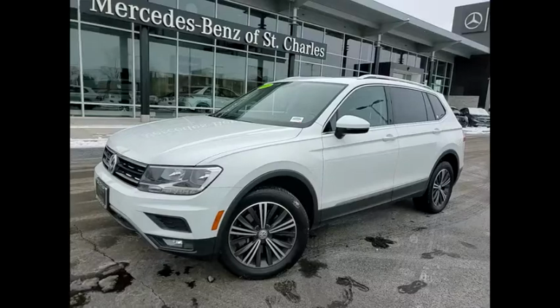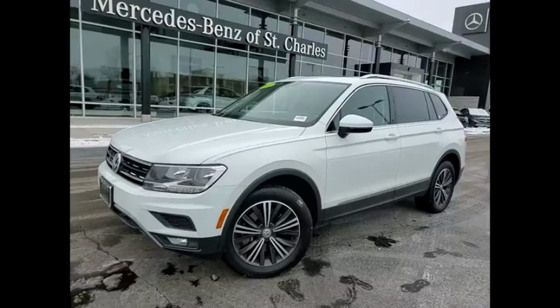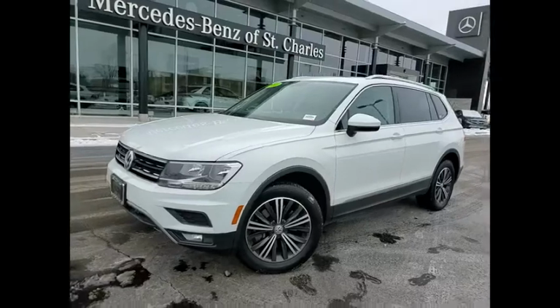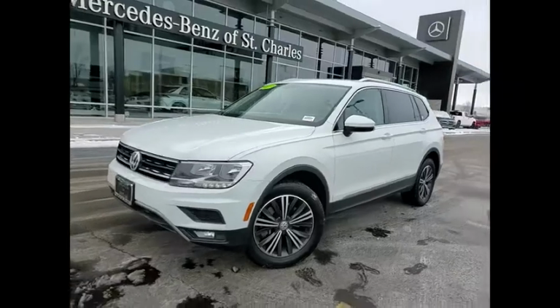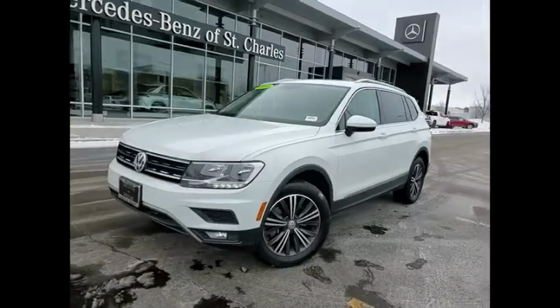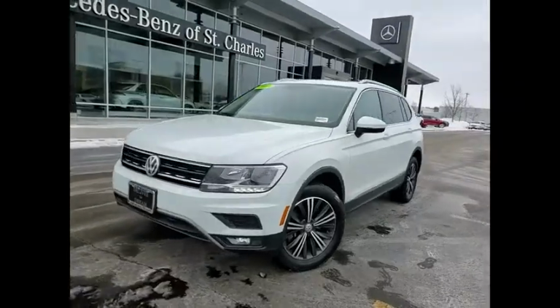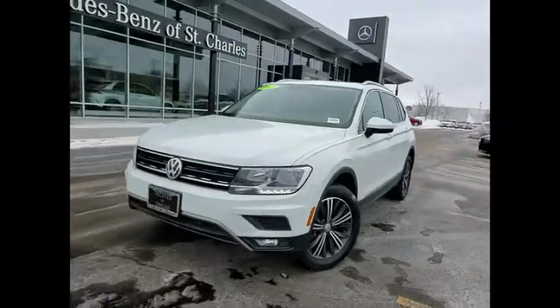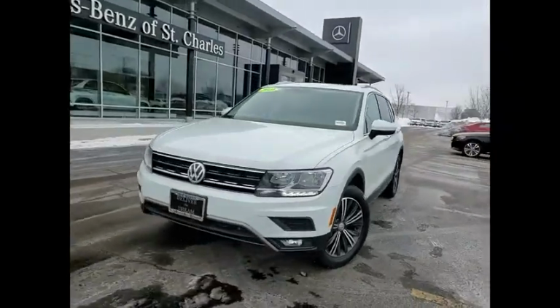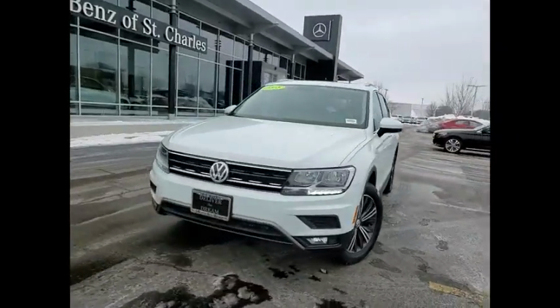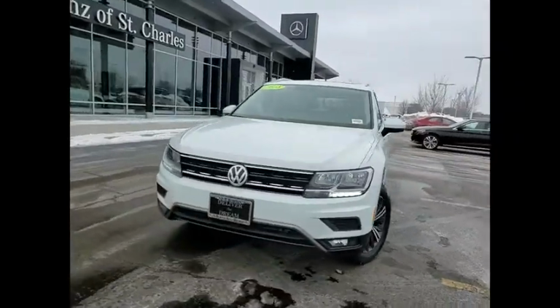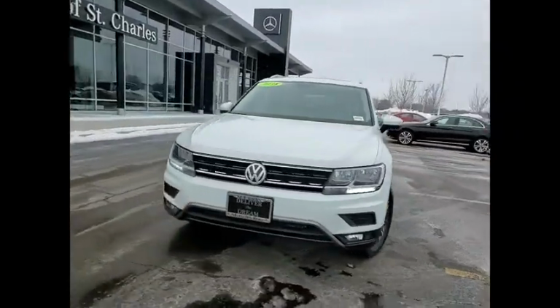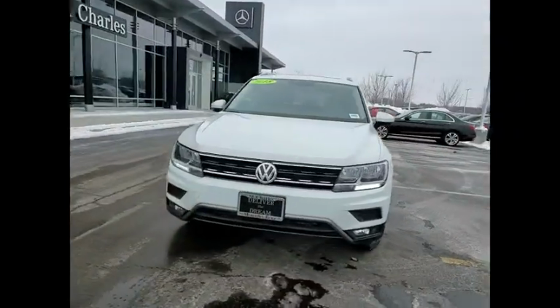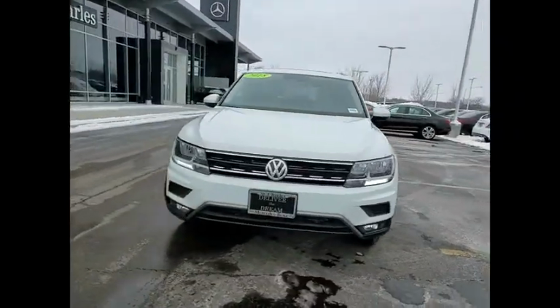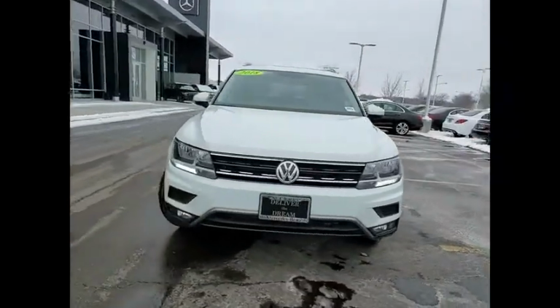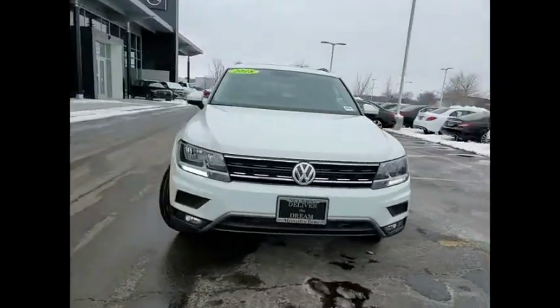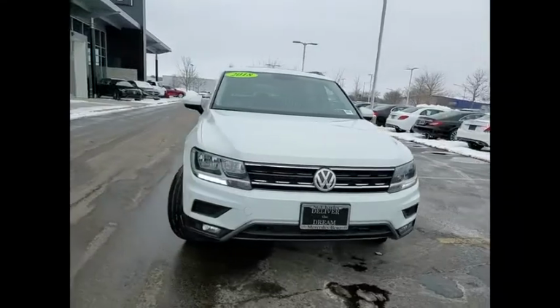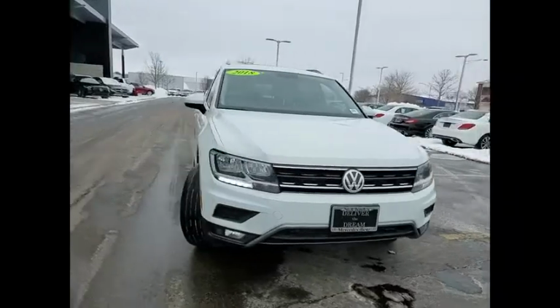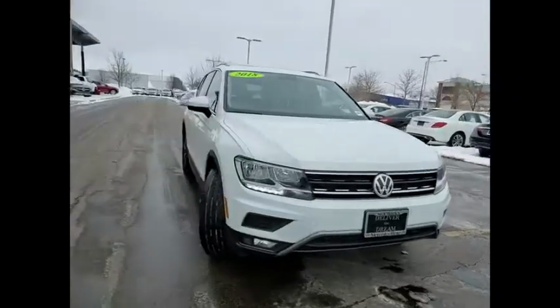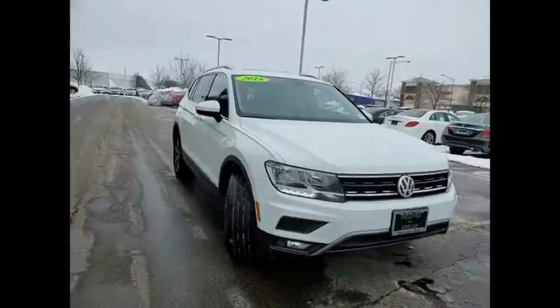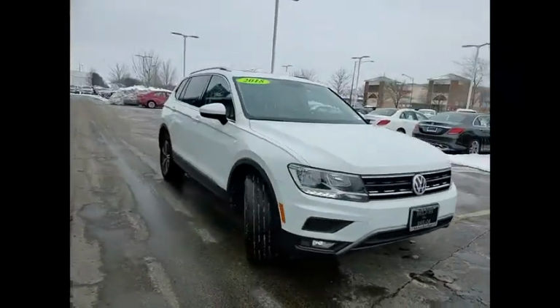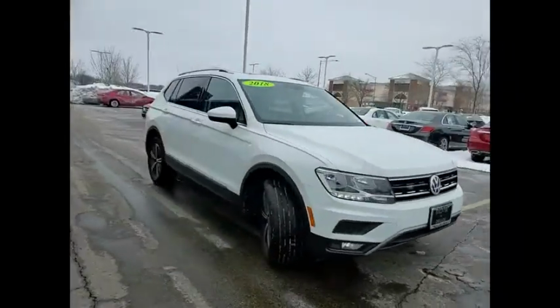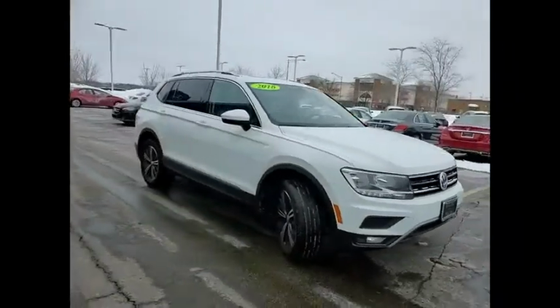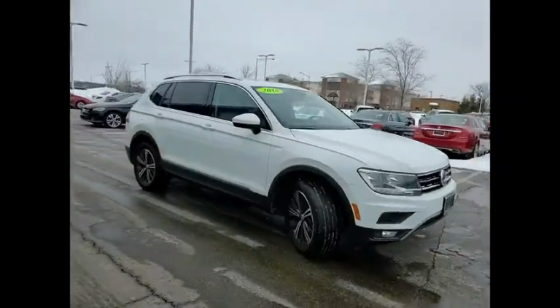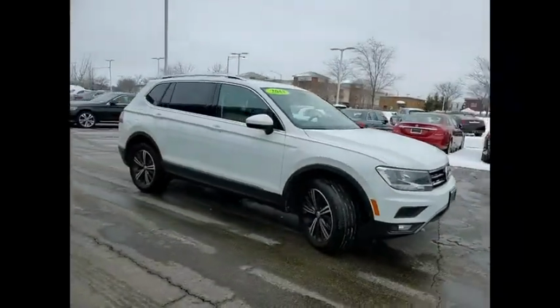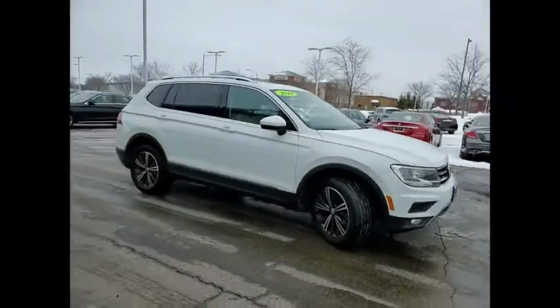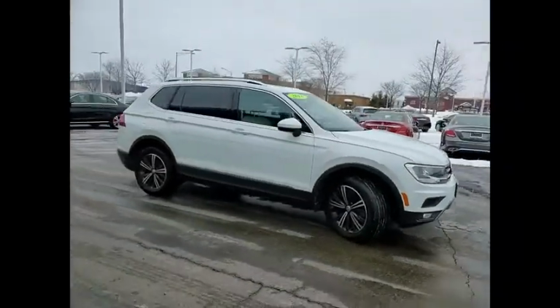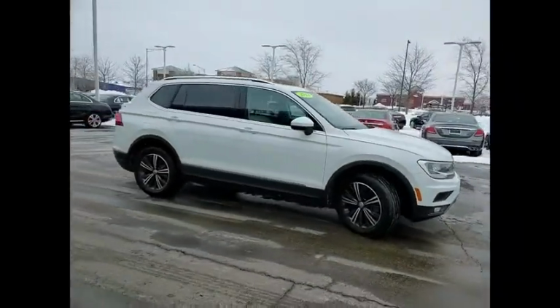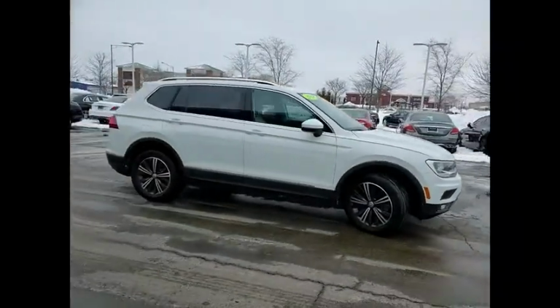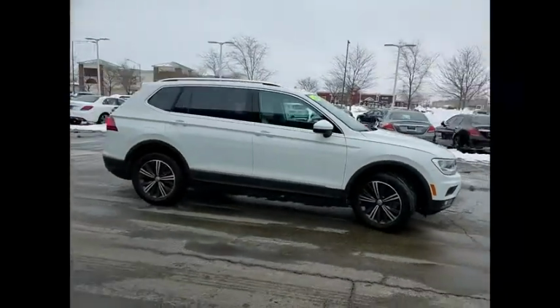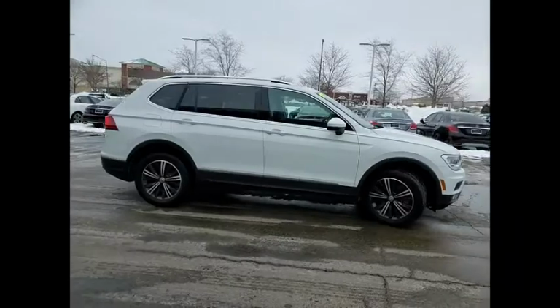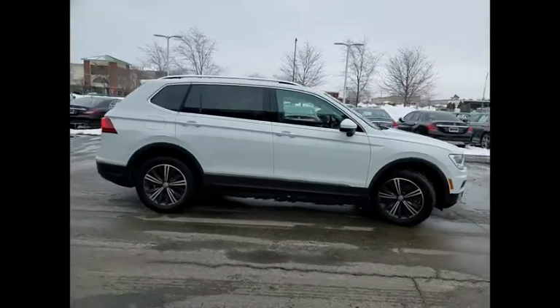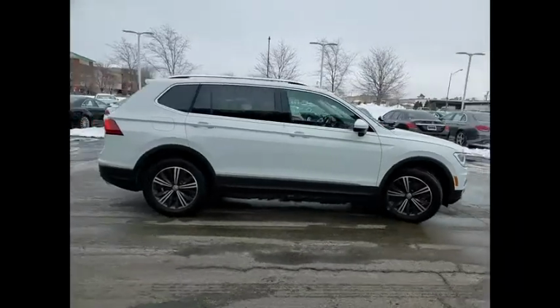Take a ride in the 2018 Tiguan. With Volkswagen Tiguan, it's good to be turbo. Turbo with class. This vehicle has less than 40,000 miles.